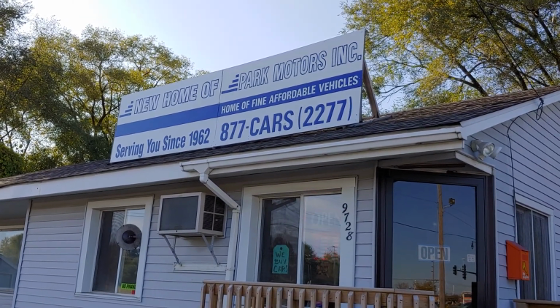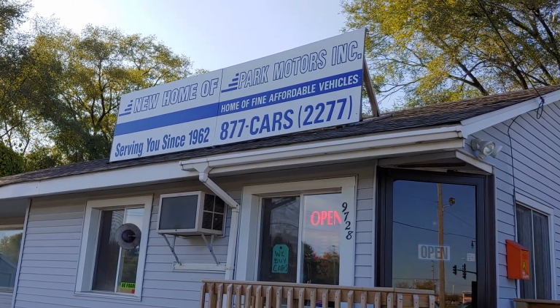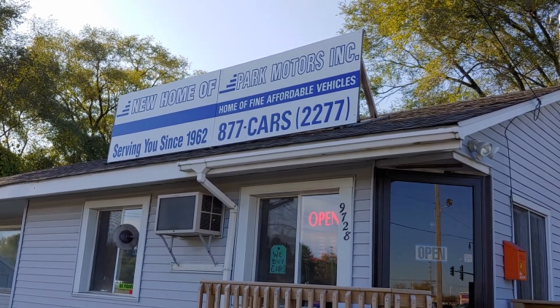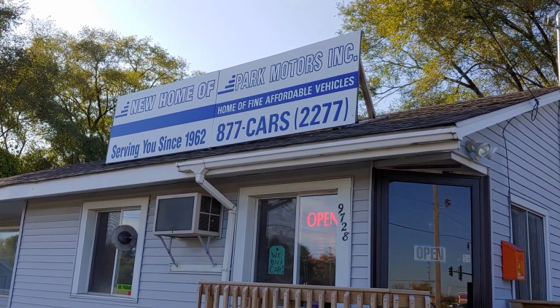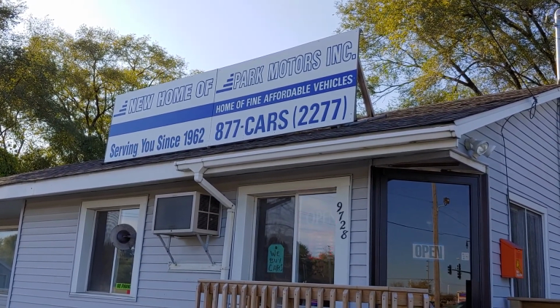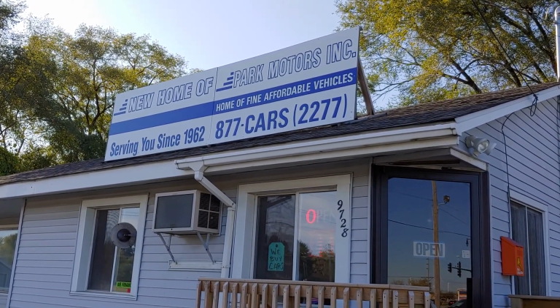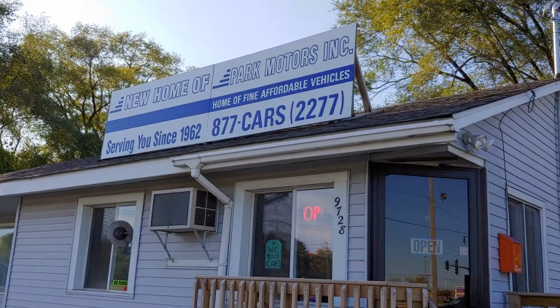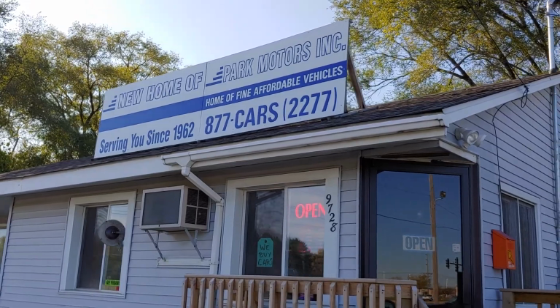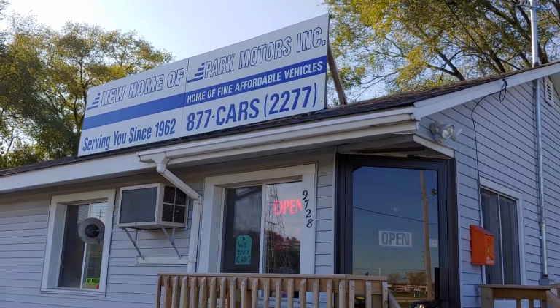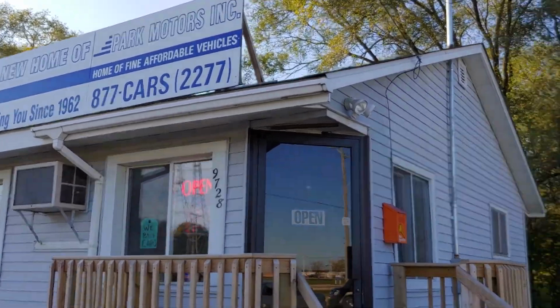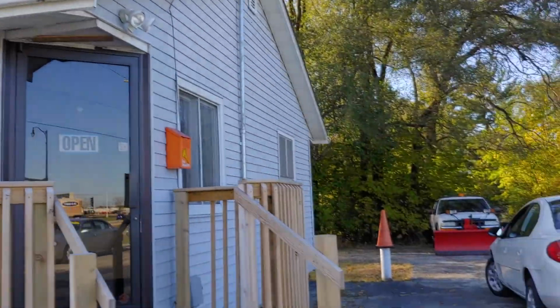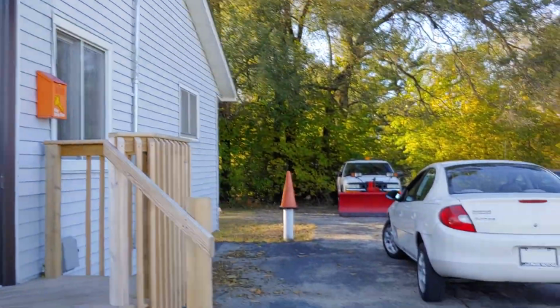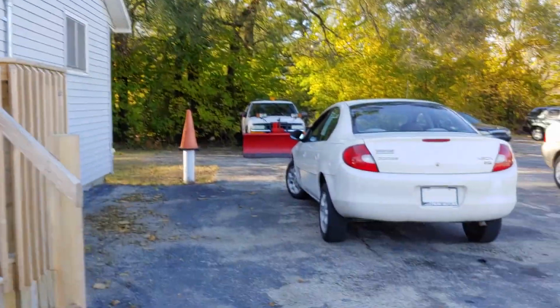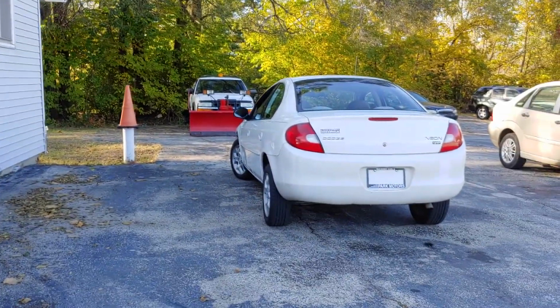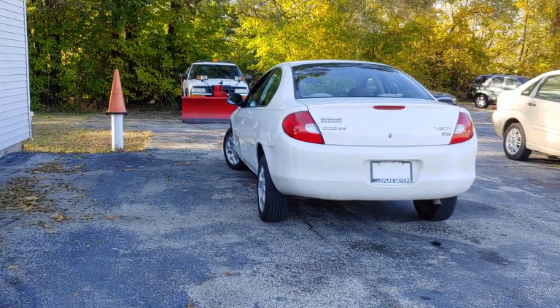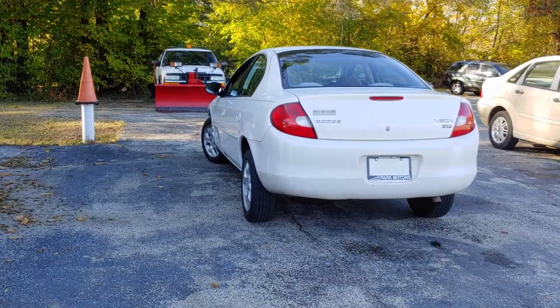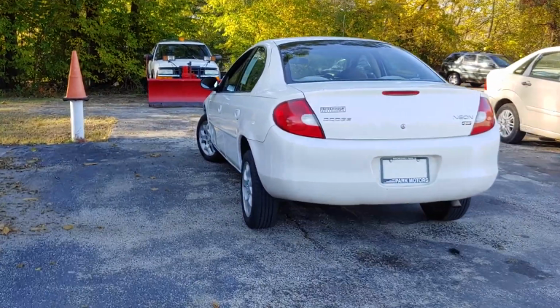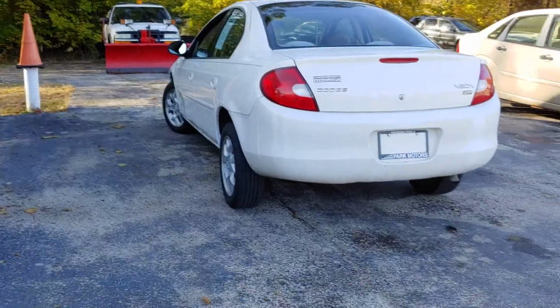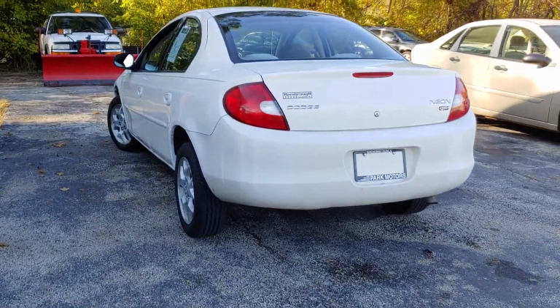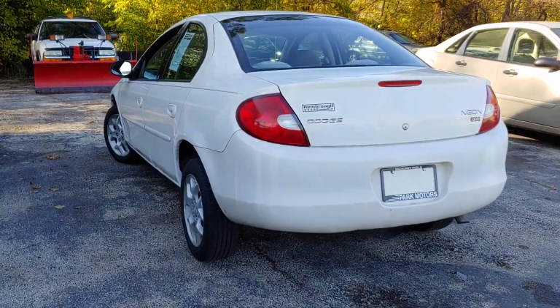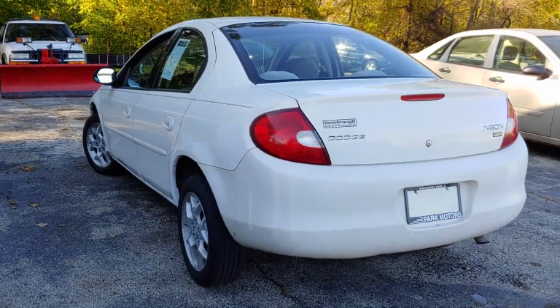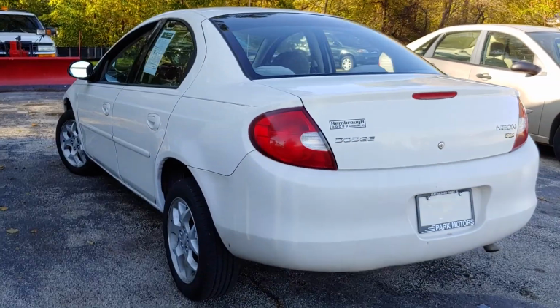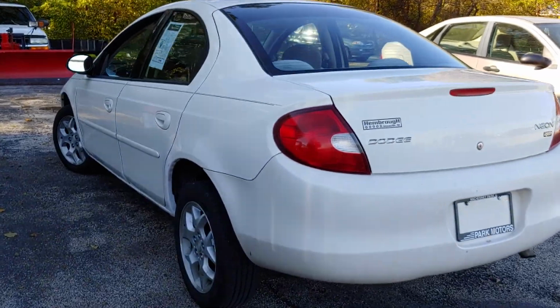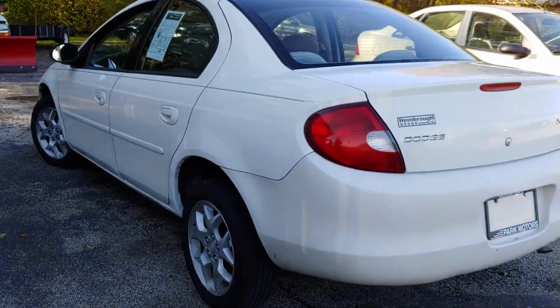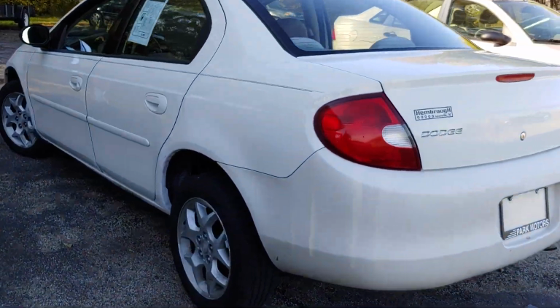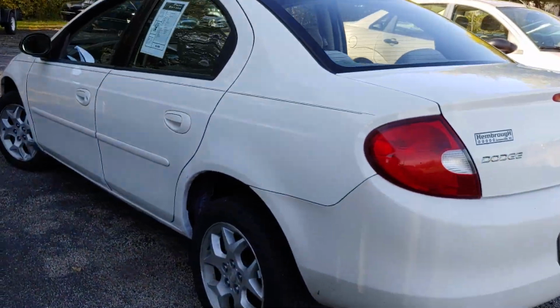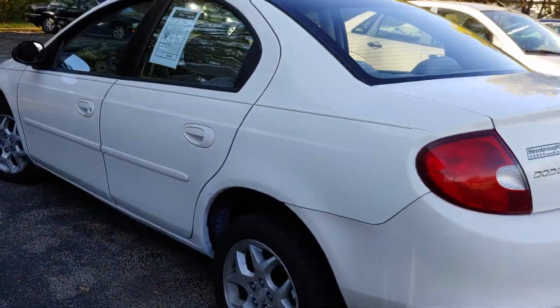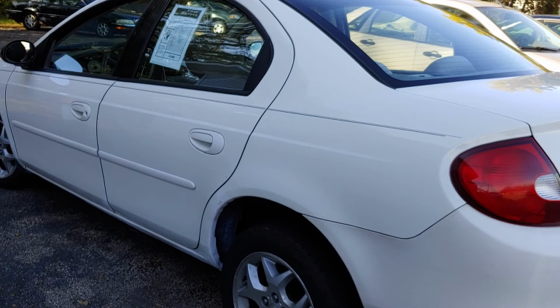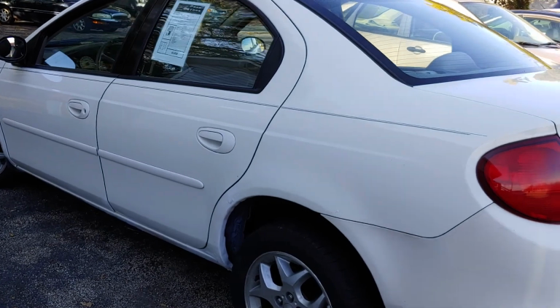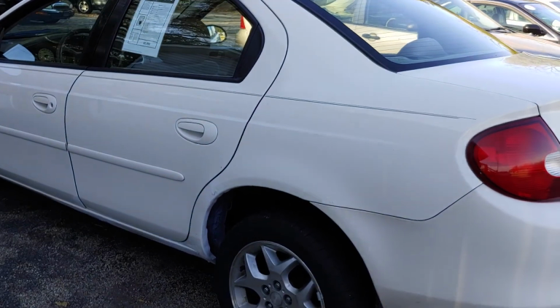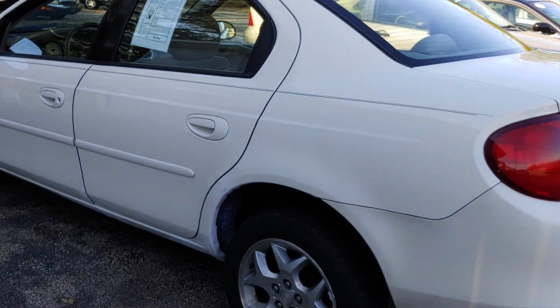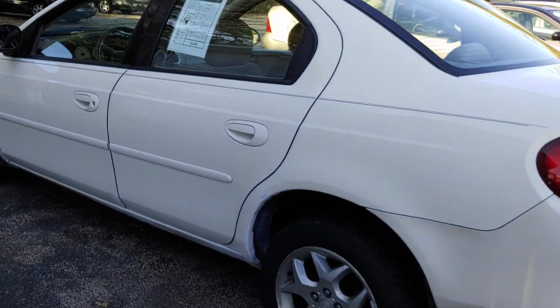We're on the northwest edge of Rockford, and today what I want to show you is a nice 2002 Dodge Neon SXT.